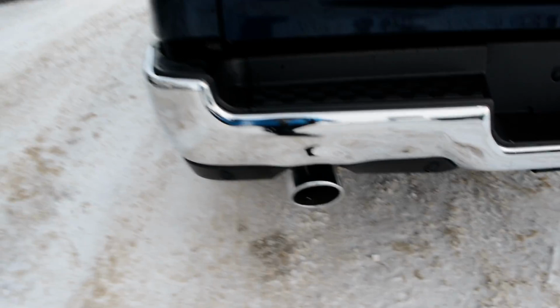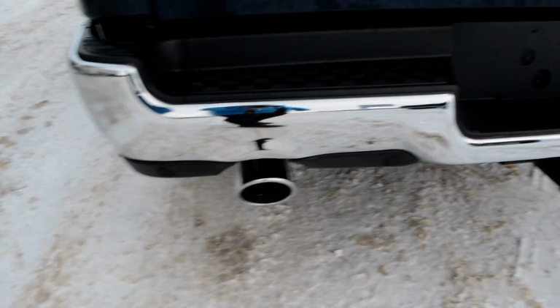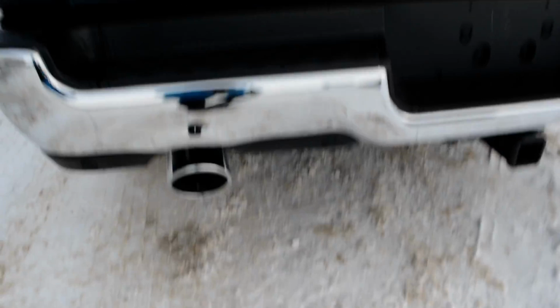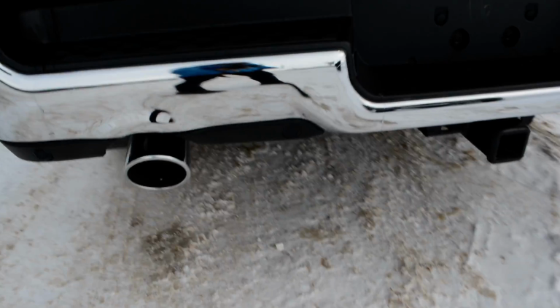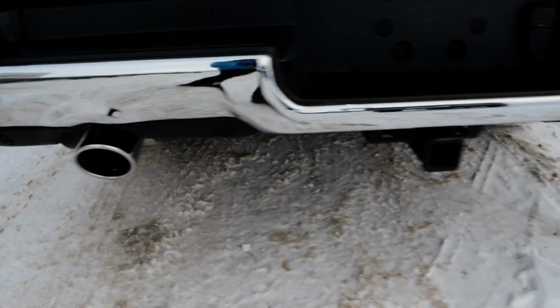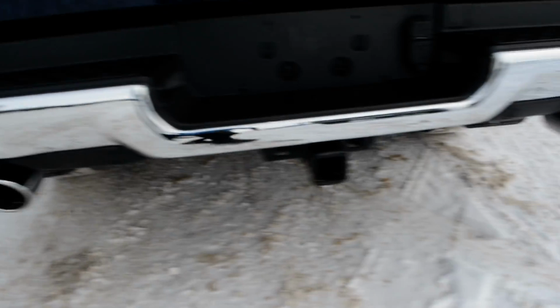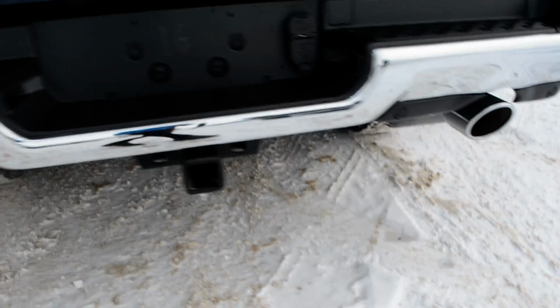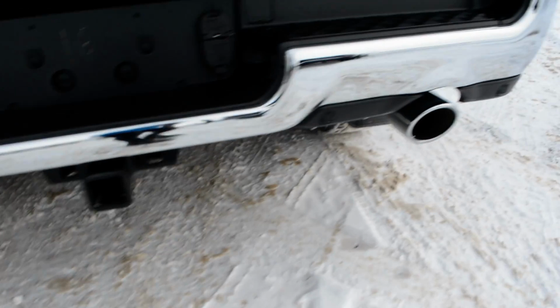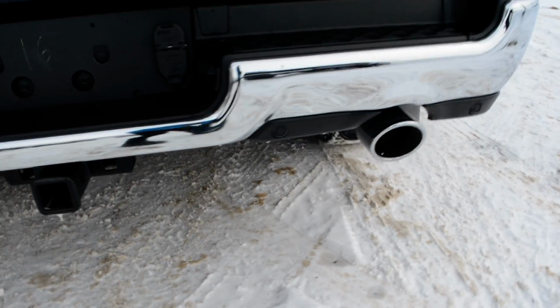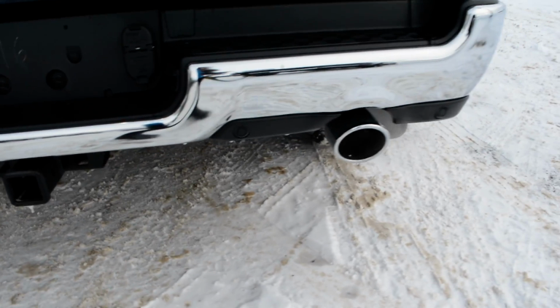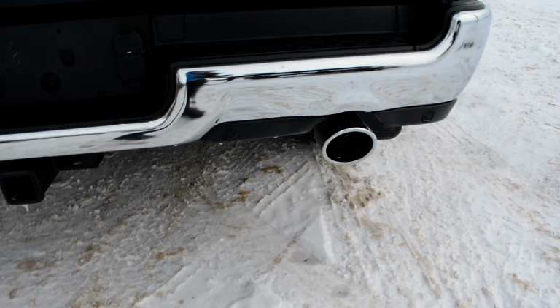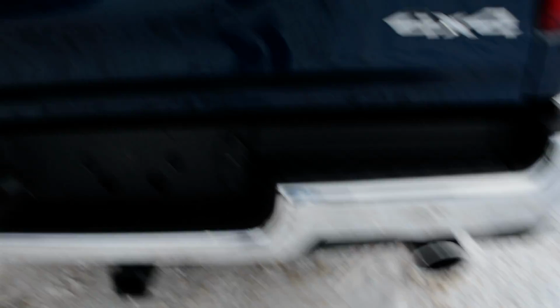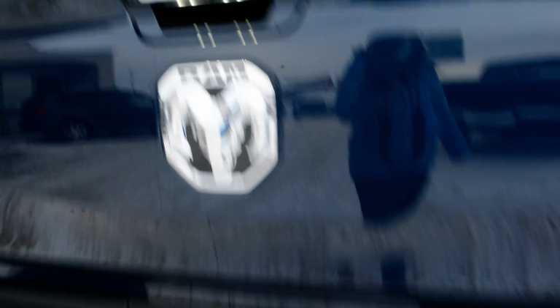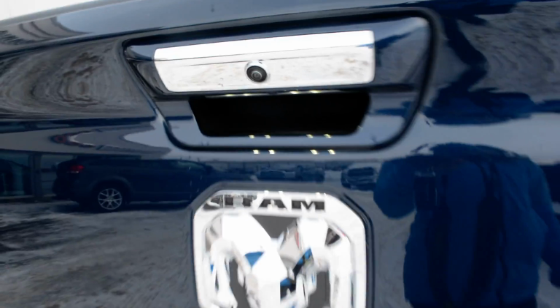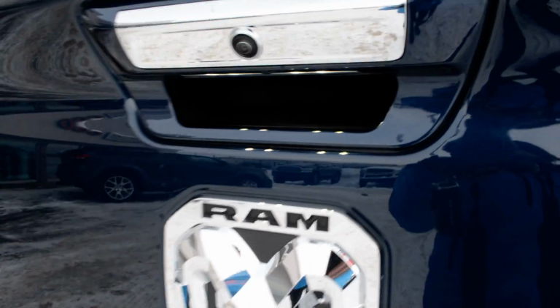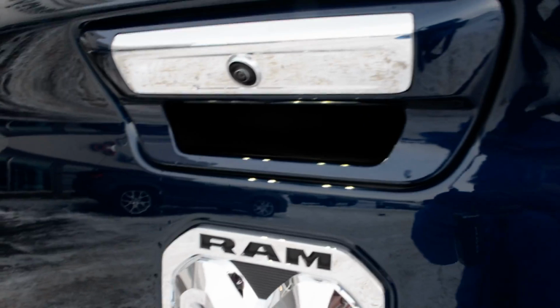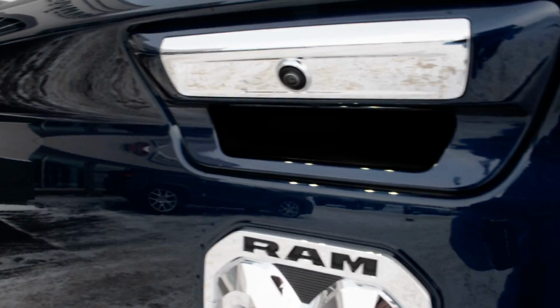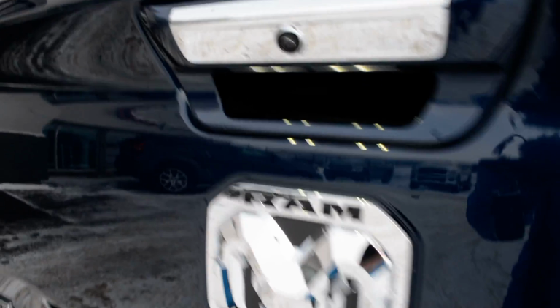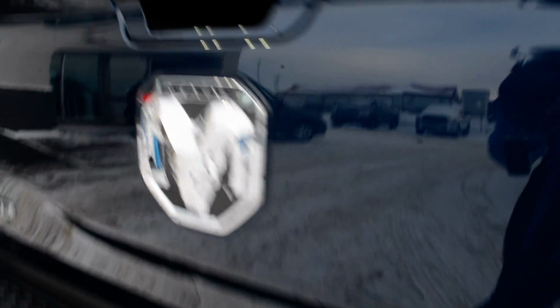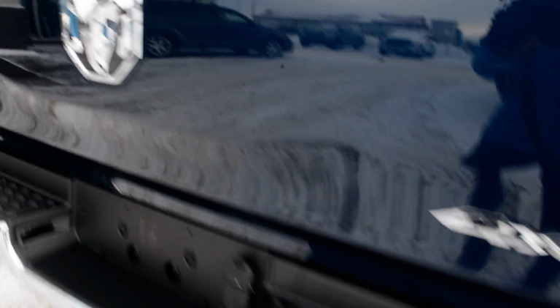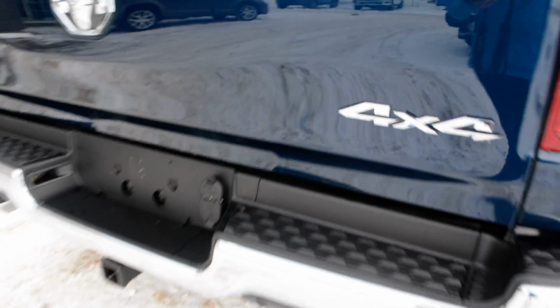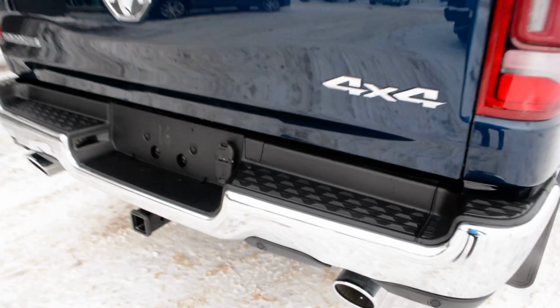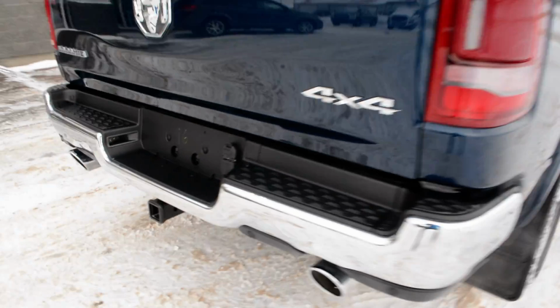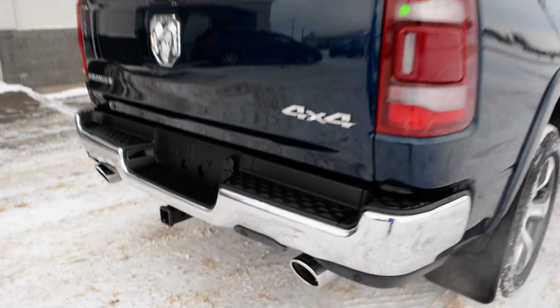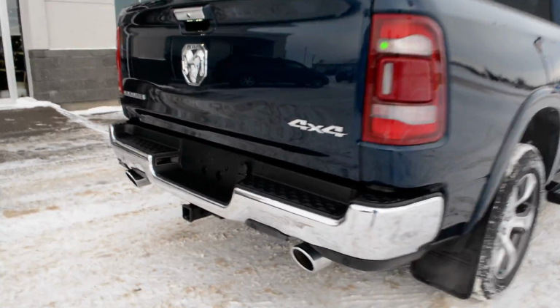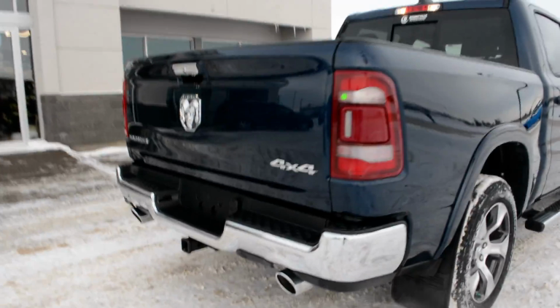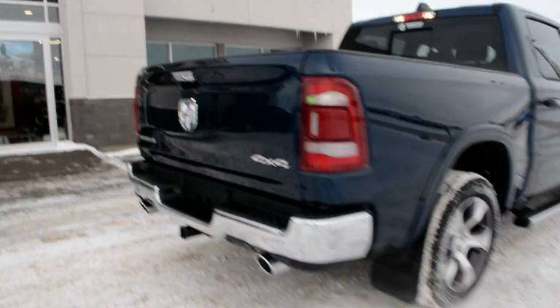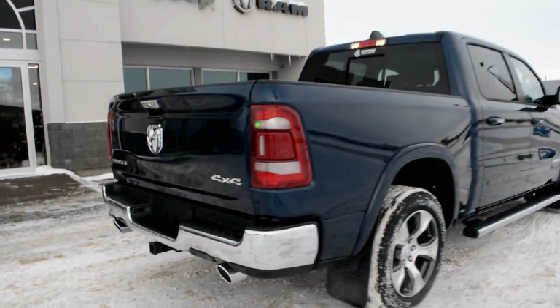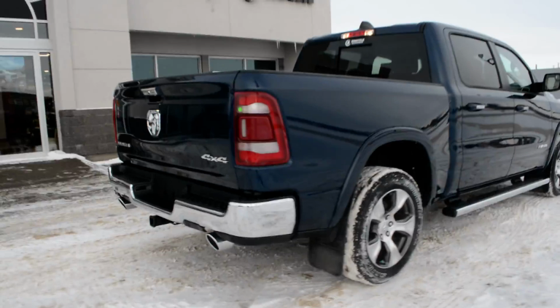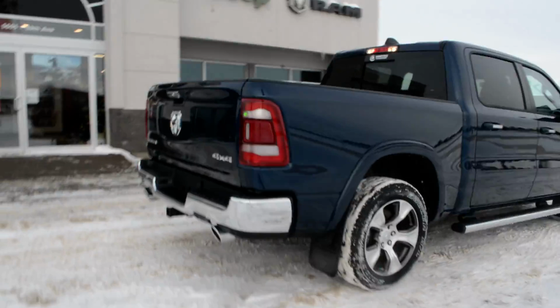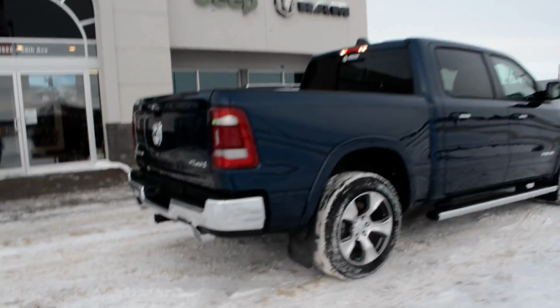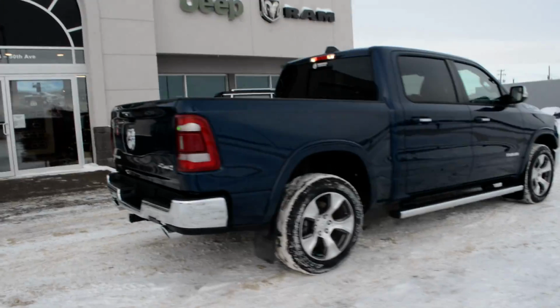Coming around towards the back, you can see you do have your rear park sense — you can see the sensors there across the bottom of that bumper. A backup camera is equipped back there as well. Of course, you also have great 4x4 capabilities offered by the truck, towing and hauling as well.